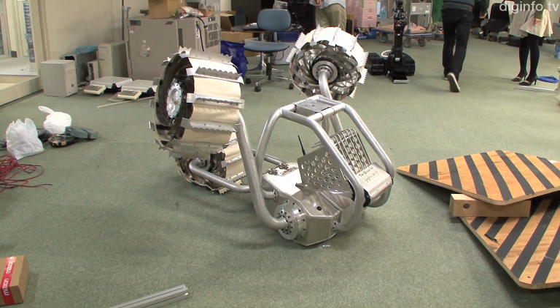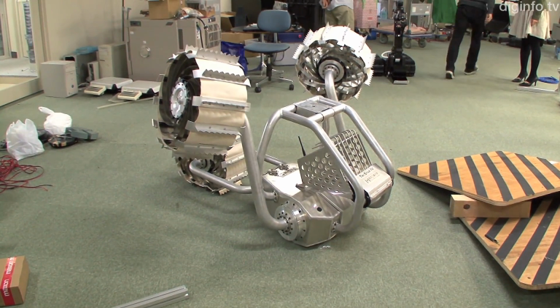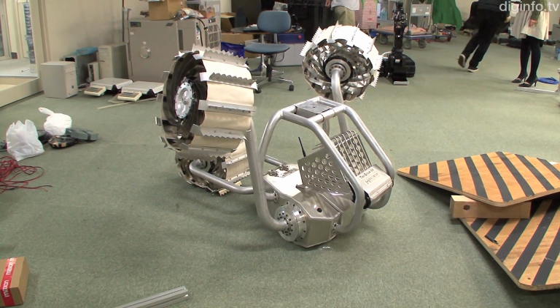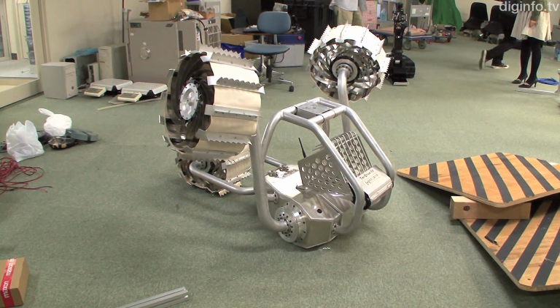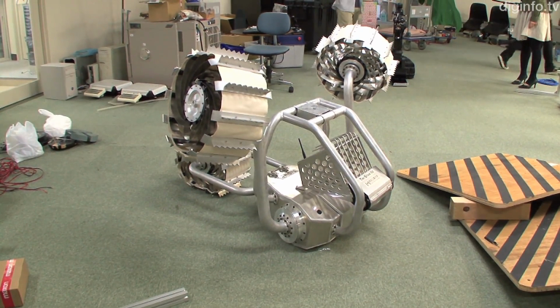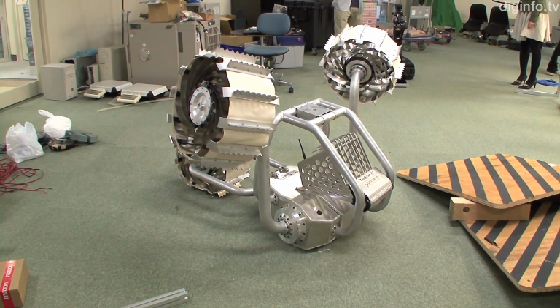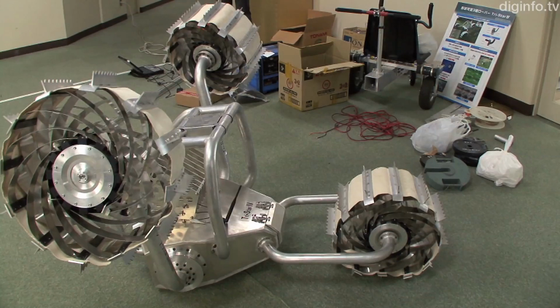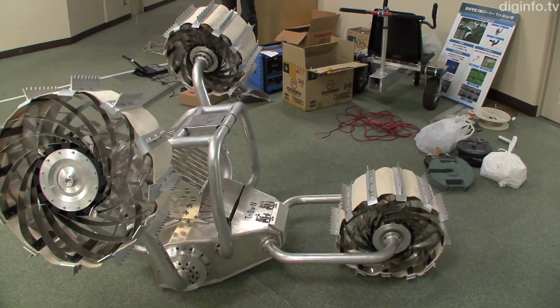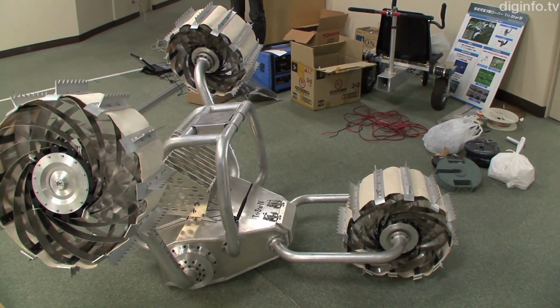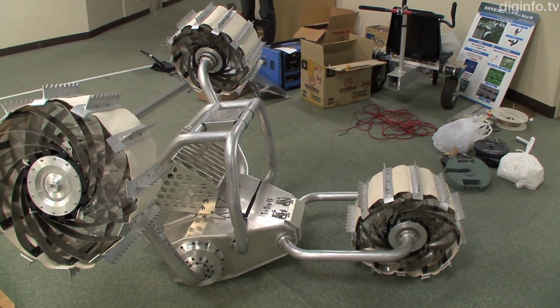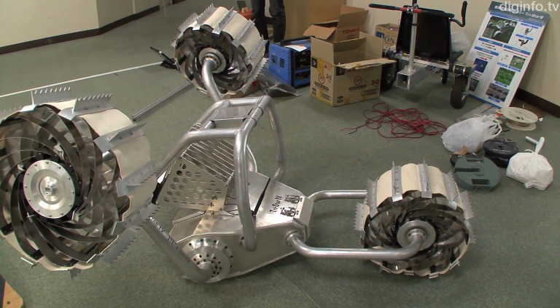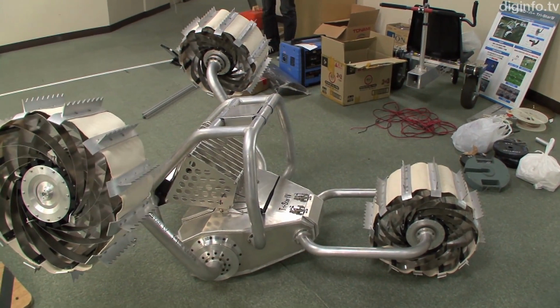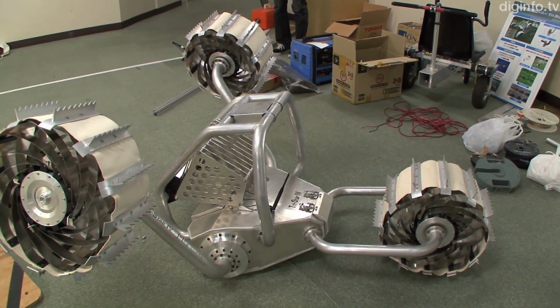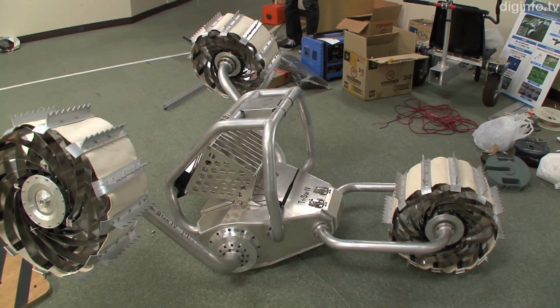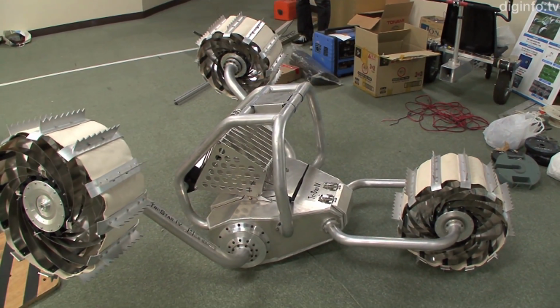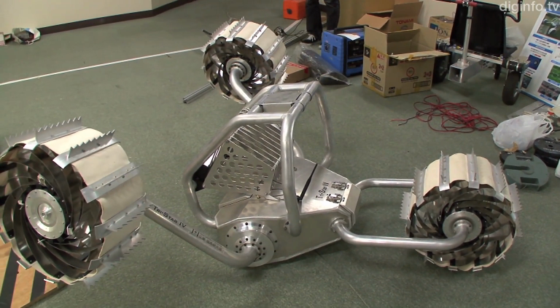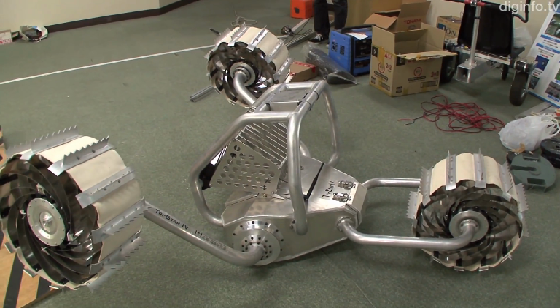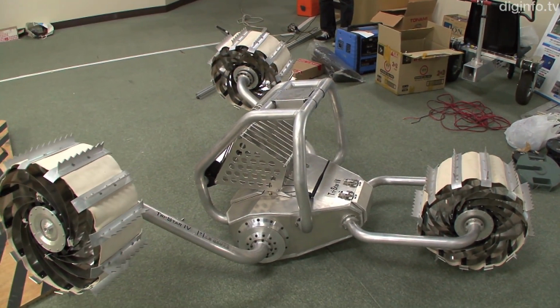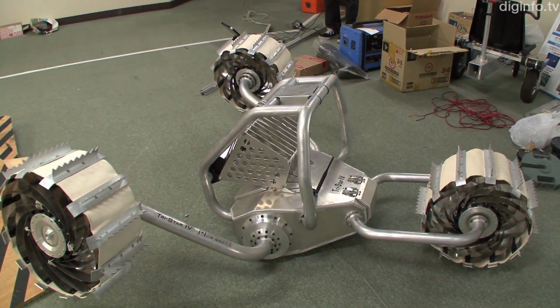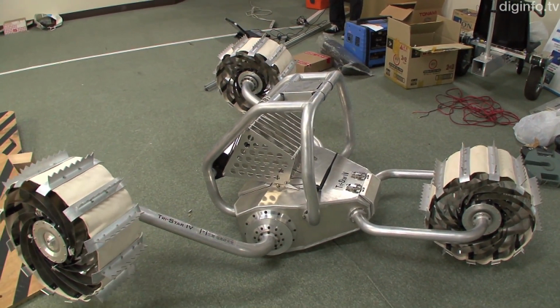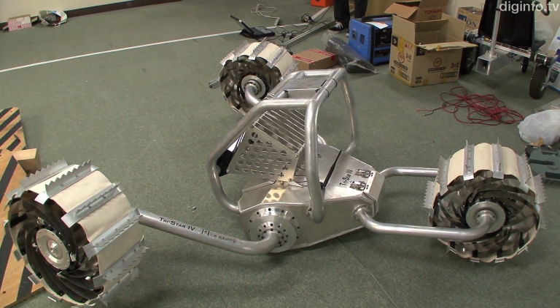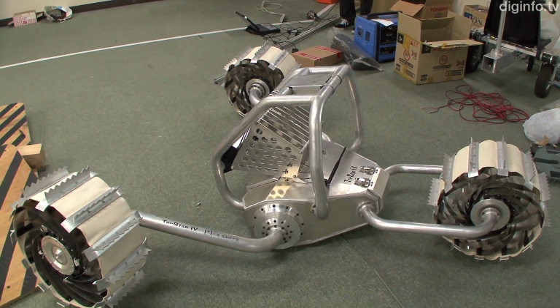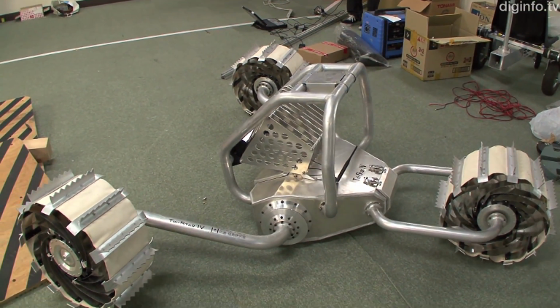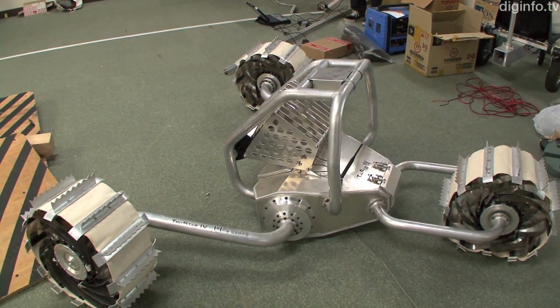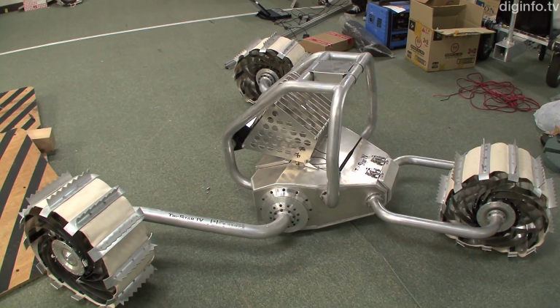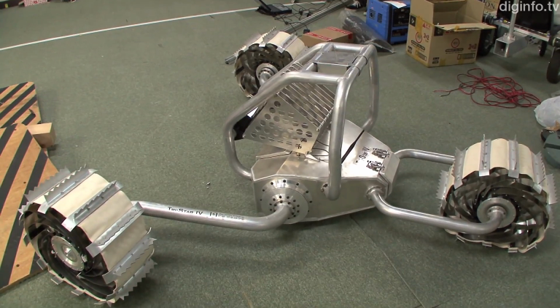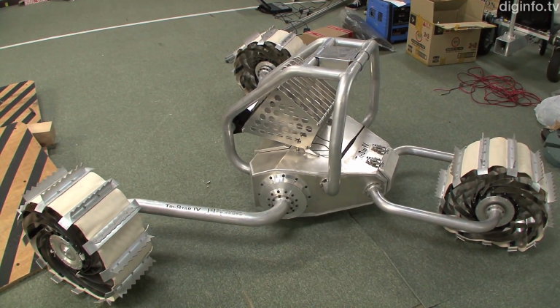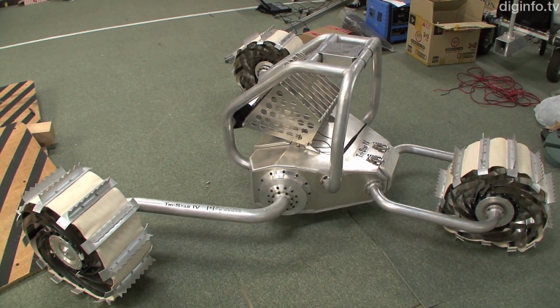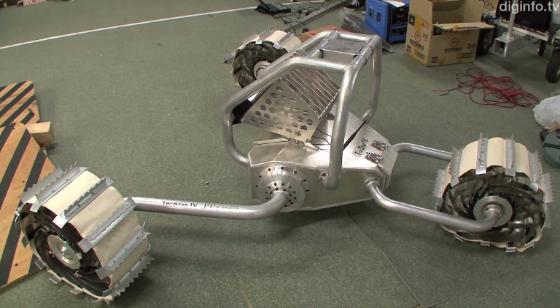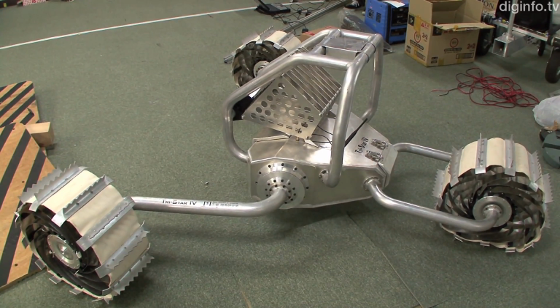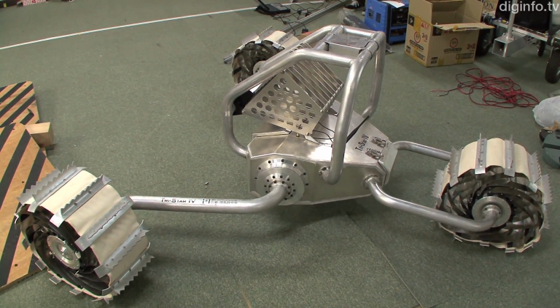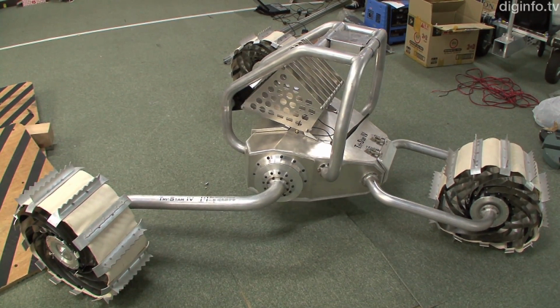TriStar 4 is a lunar rover developed by Professor Shigeo Hirose's group at the Tokyo Institute of Technology as part of joint research with the Japan Aerospace Exploration Agency.